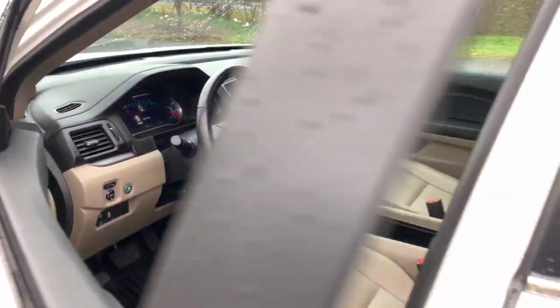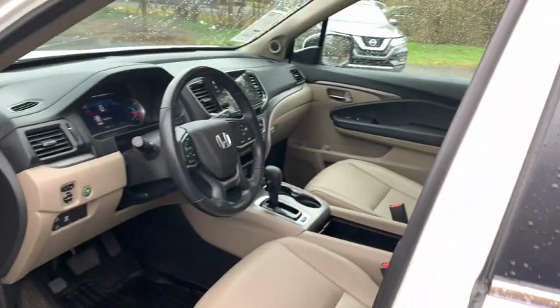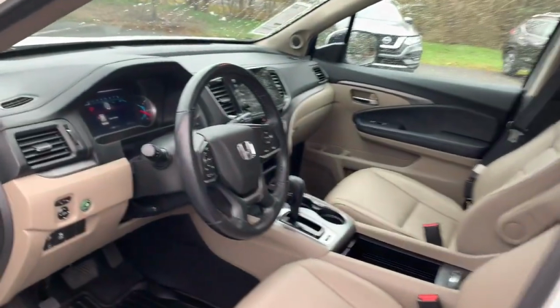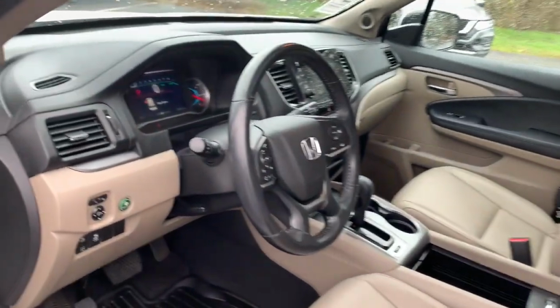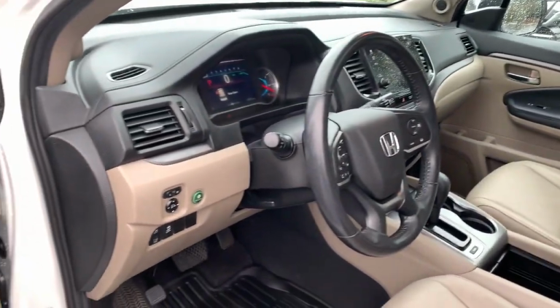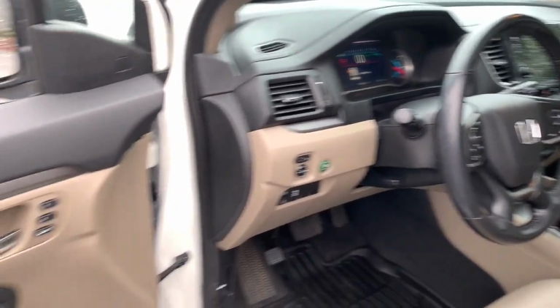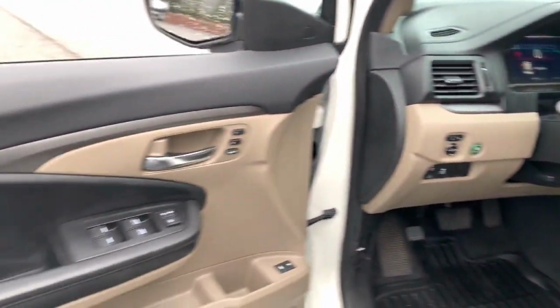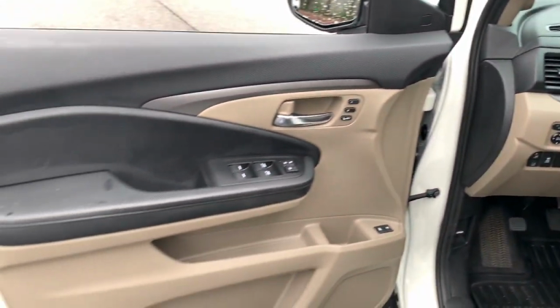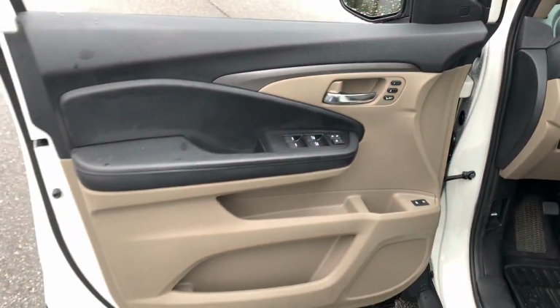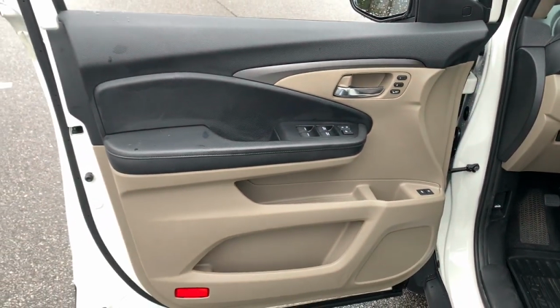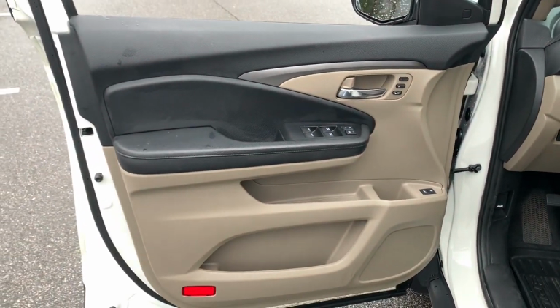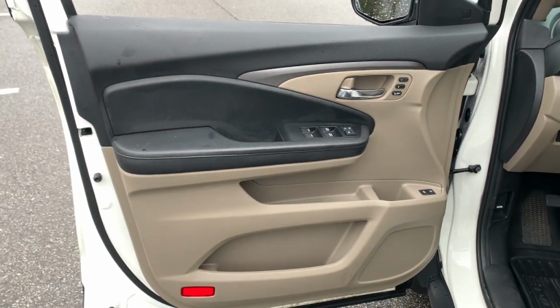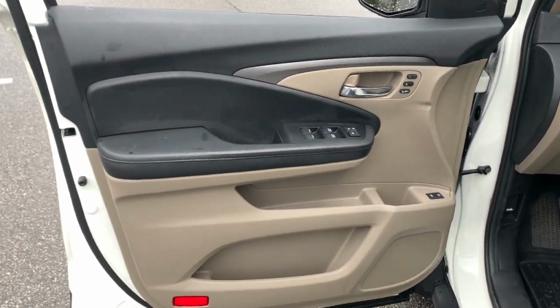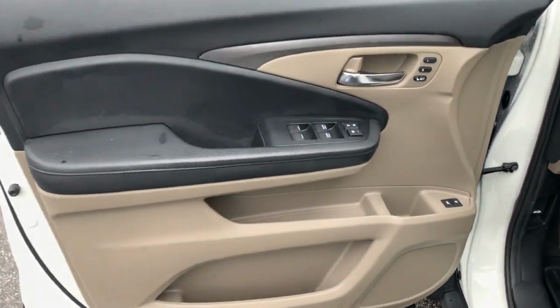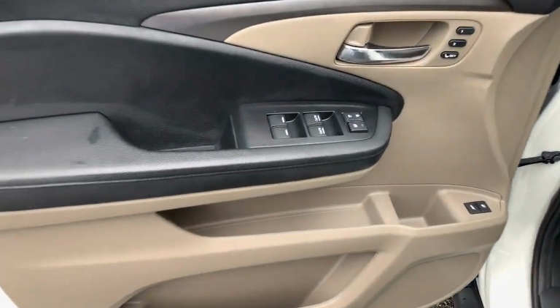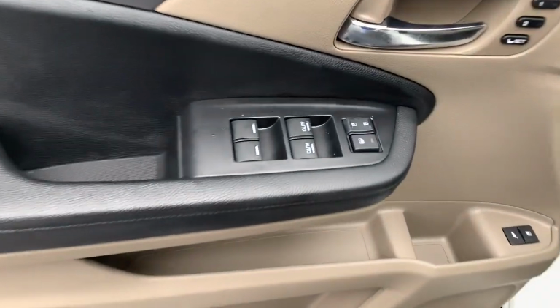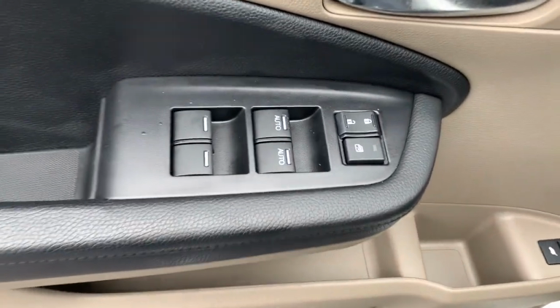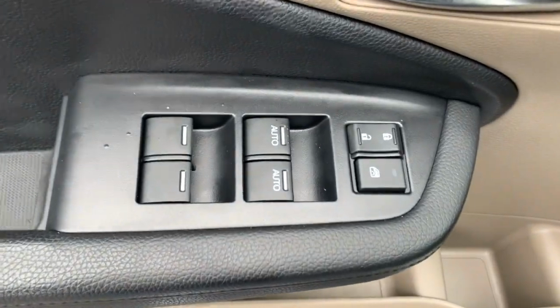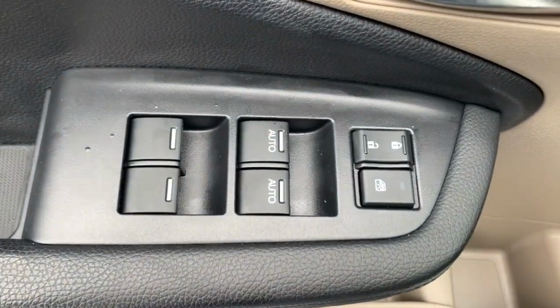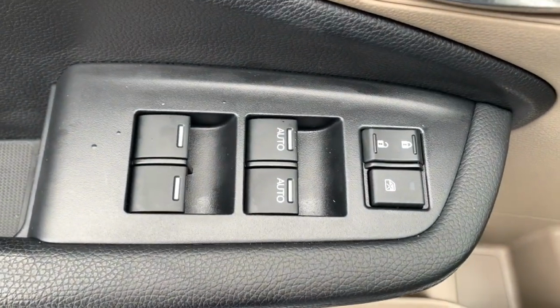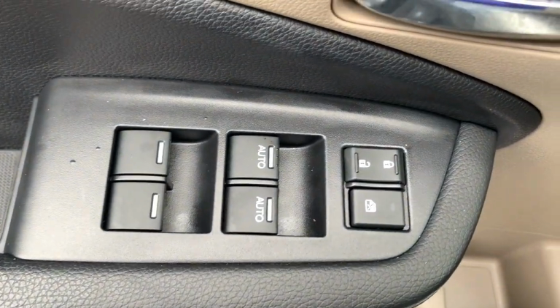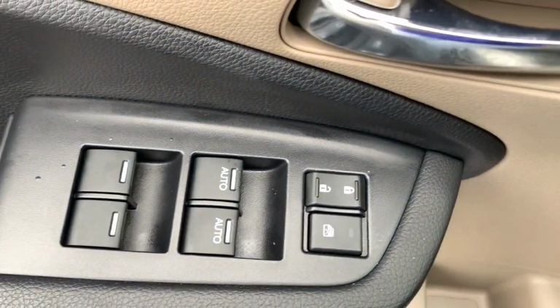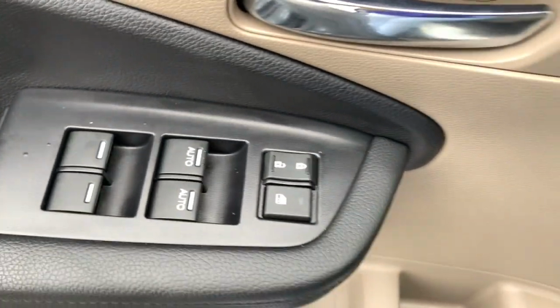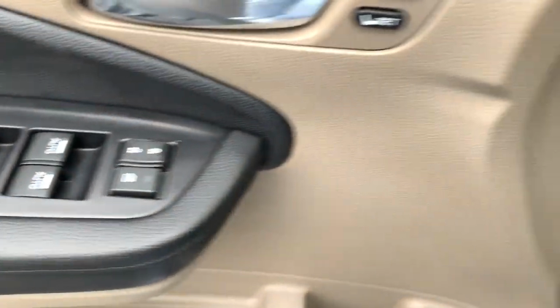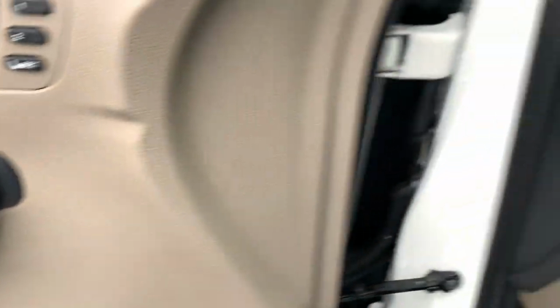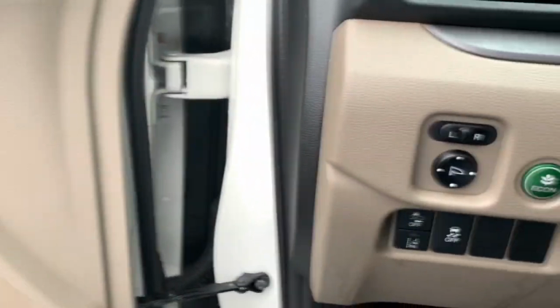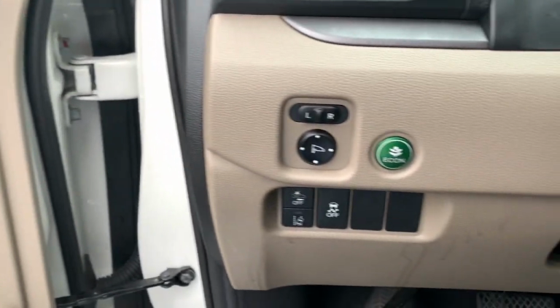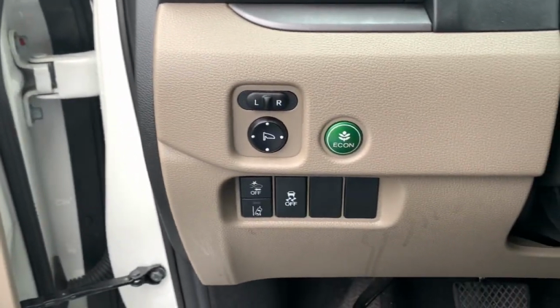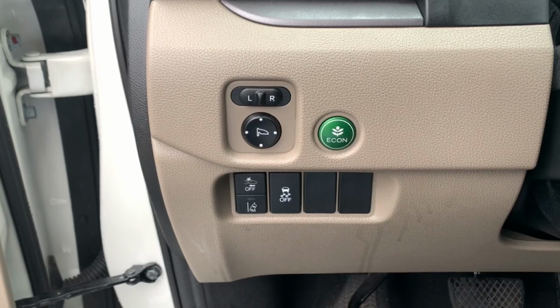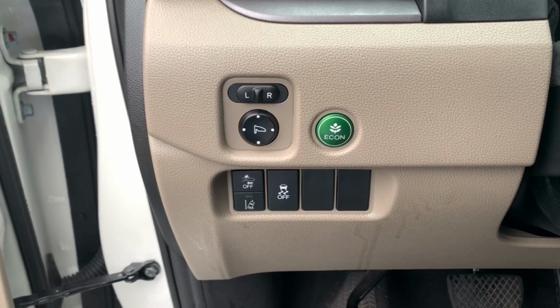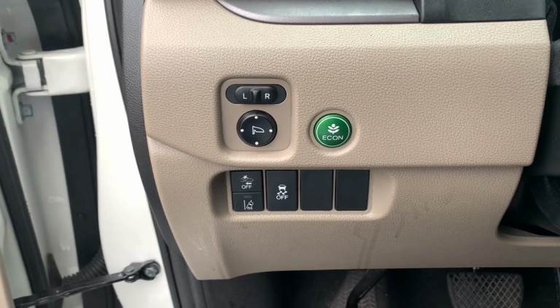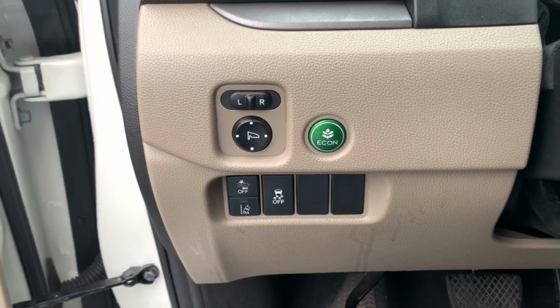The following are some of this vehicle's highlighted options: sun/moonroof, power liftgate, backup camera, electronic stability control, seat memory, trip computer, engine immobilizer, power windows, bucket seats, and four-wheel disc brakes.